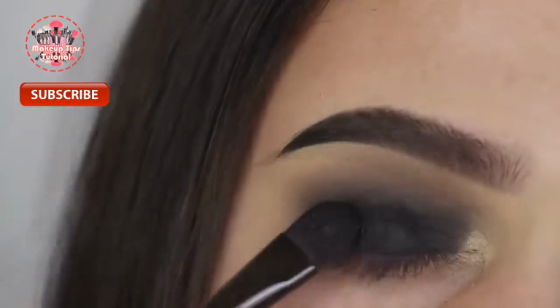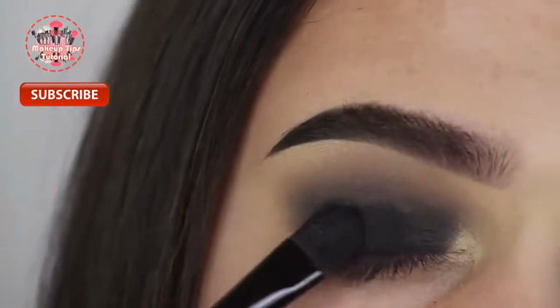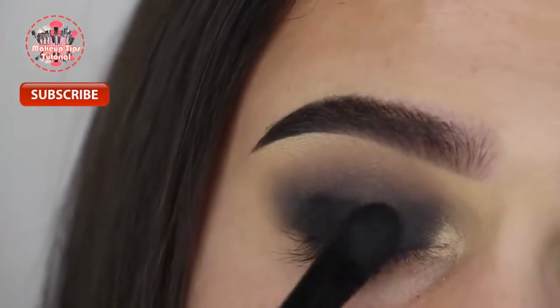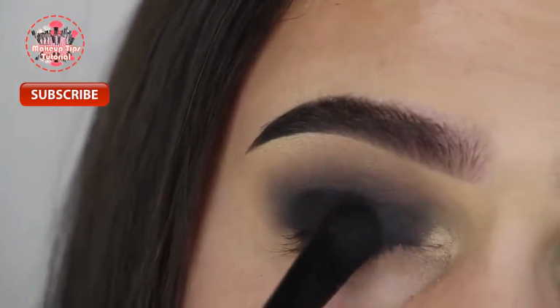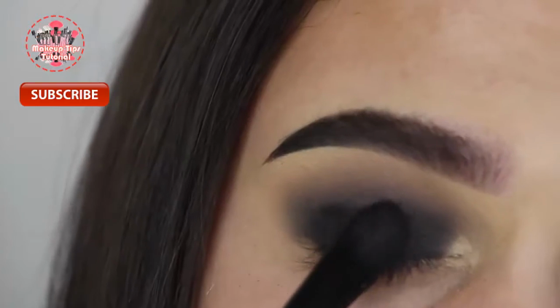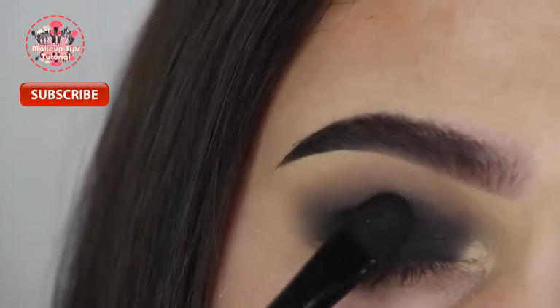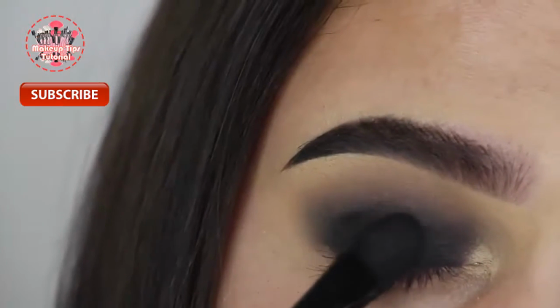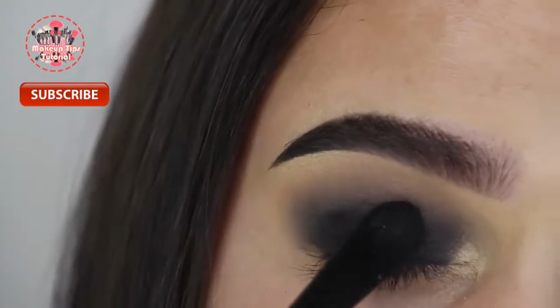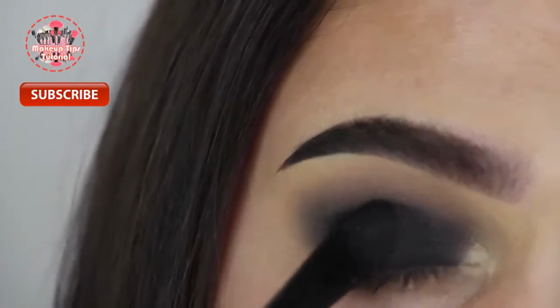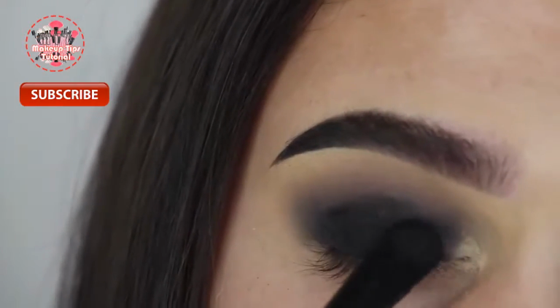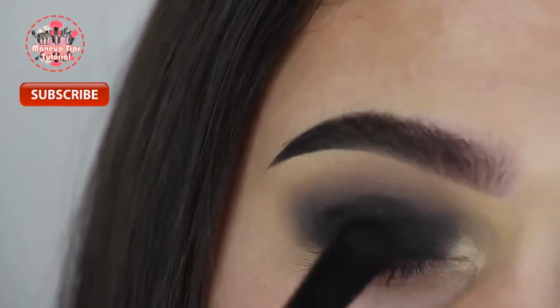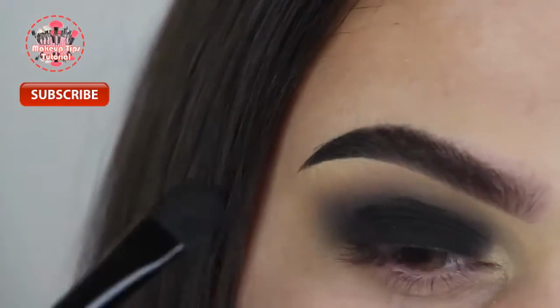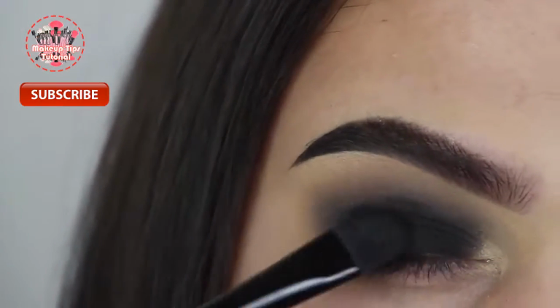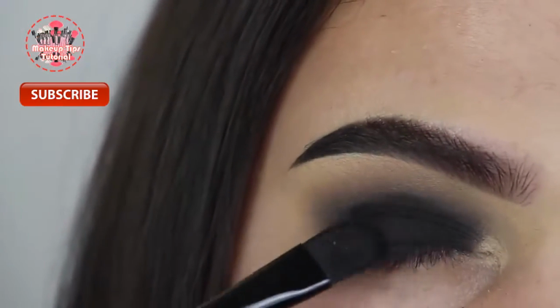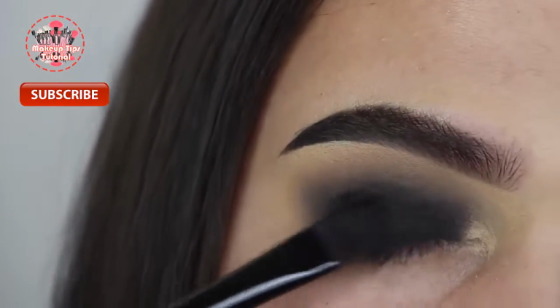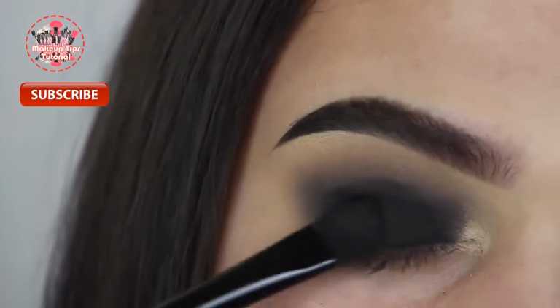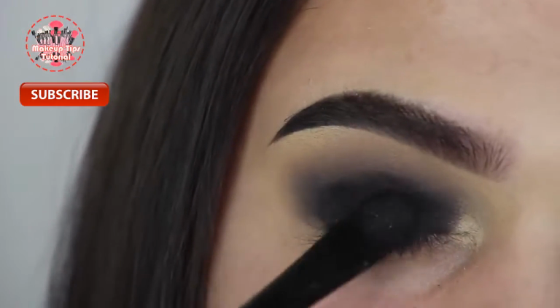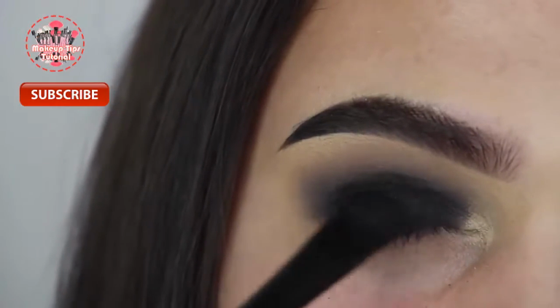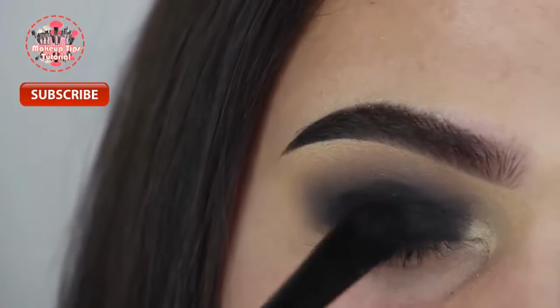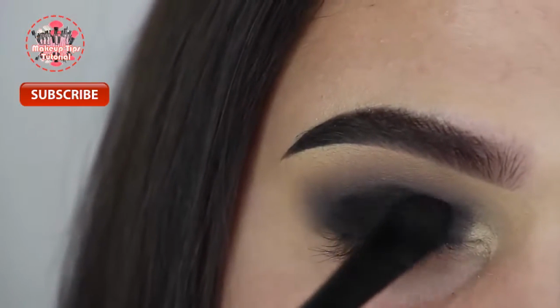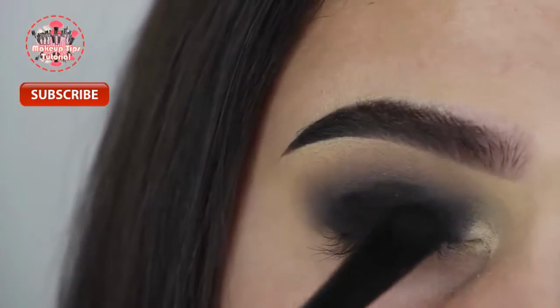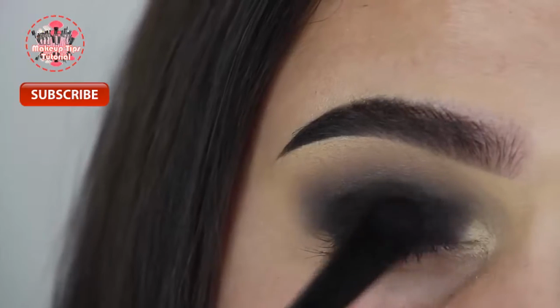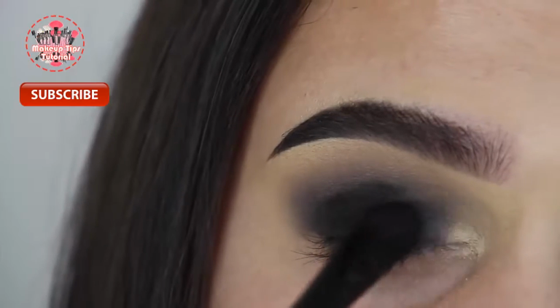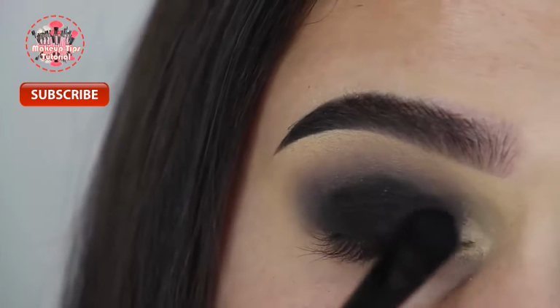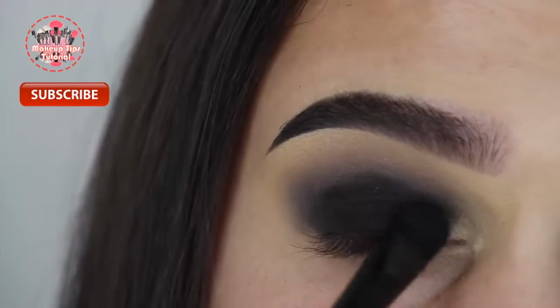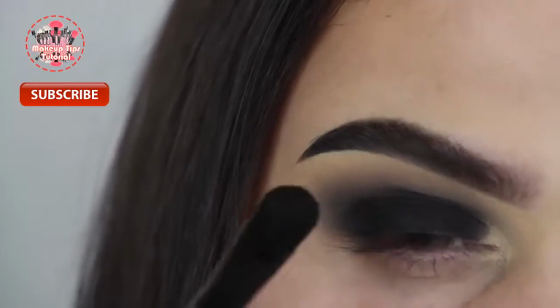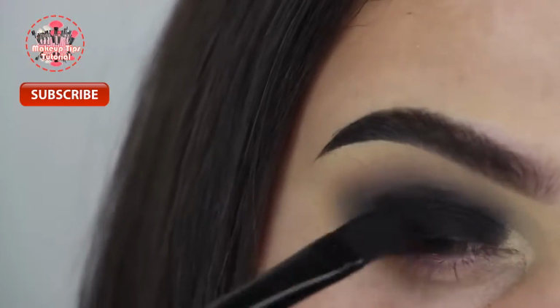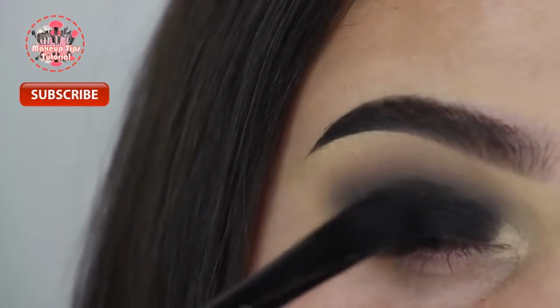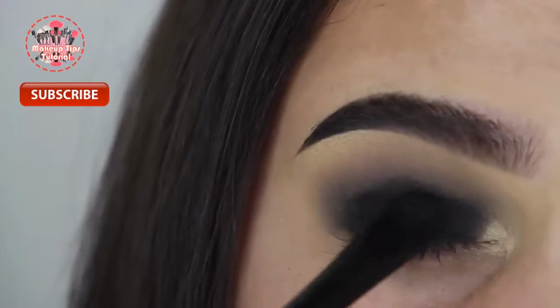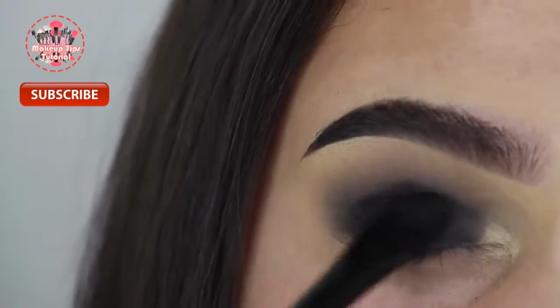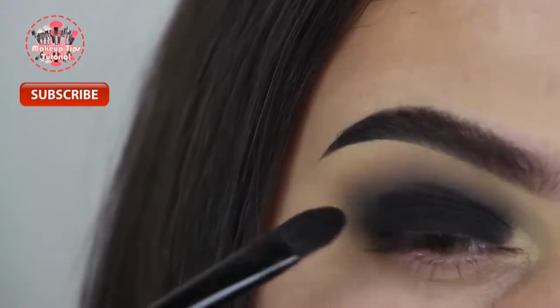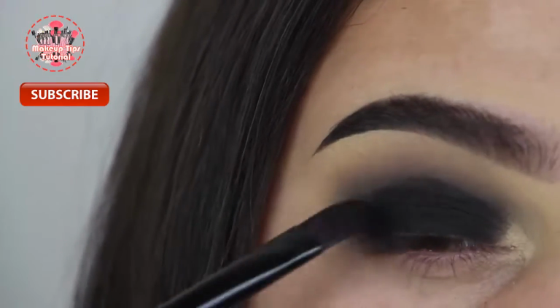I'm just going to keep repeating that process of packing the black eyeshadow onto my lid and blending it out until the eyeshadow is as bold, dark, and blended as I want it to be.